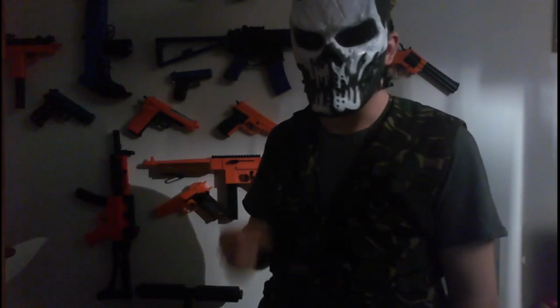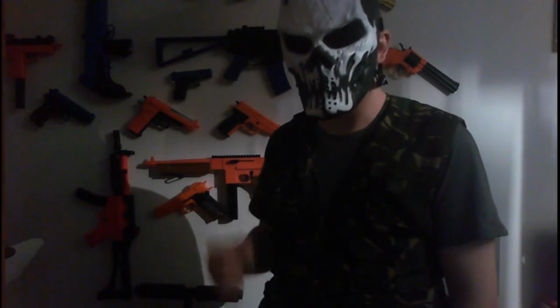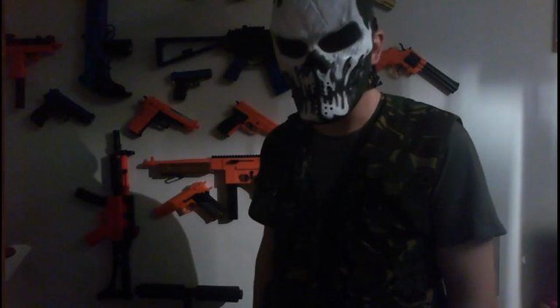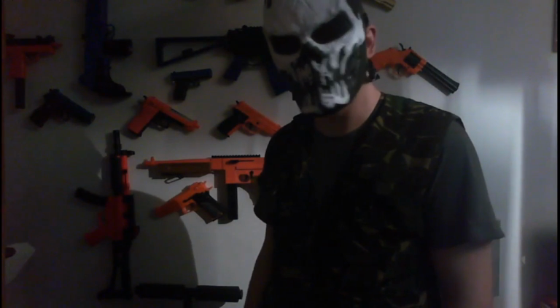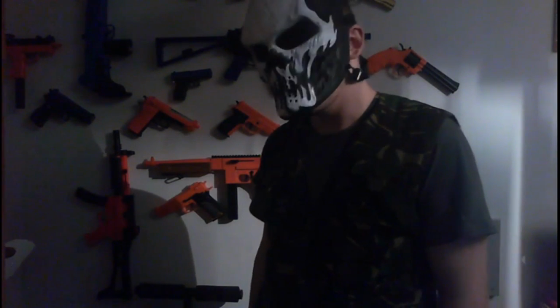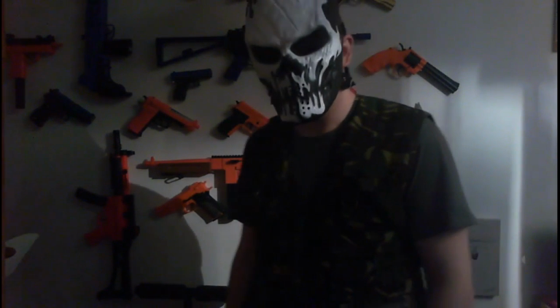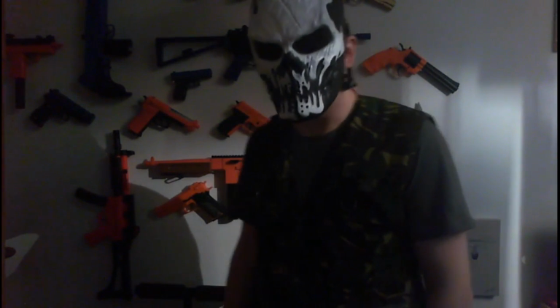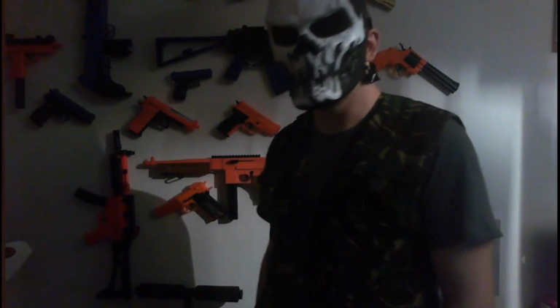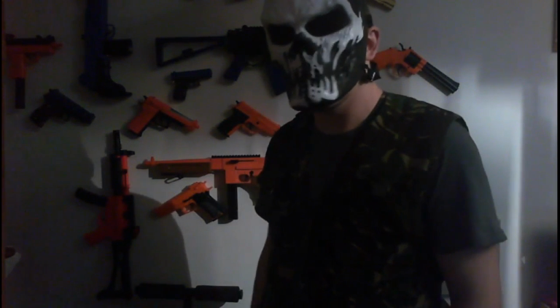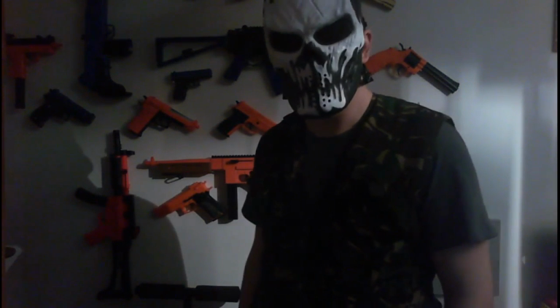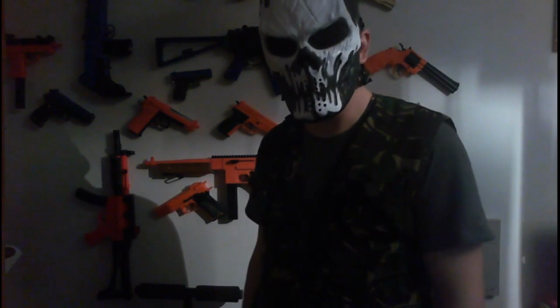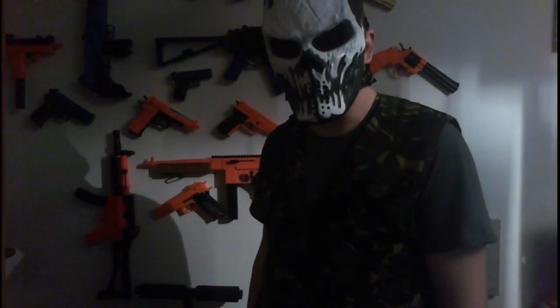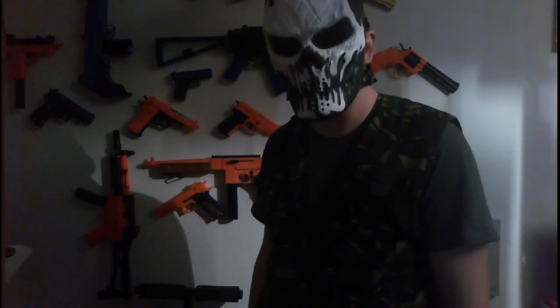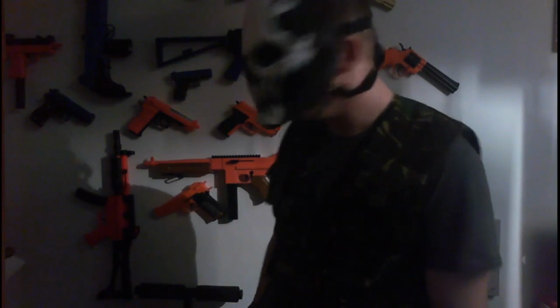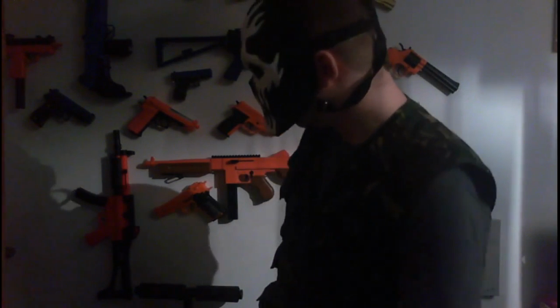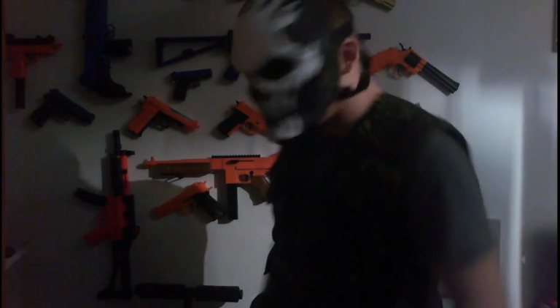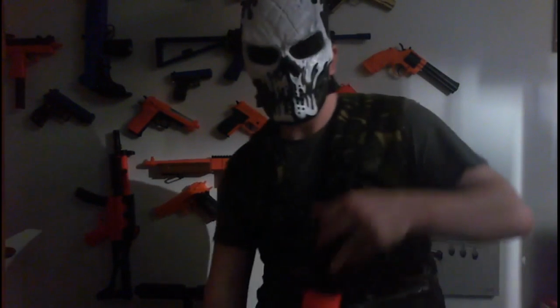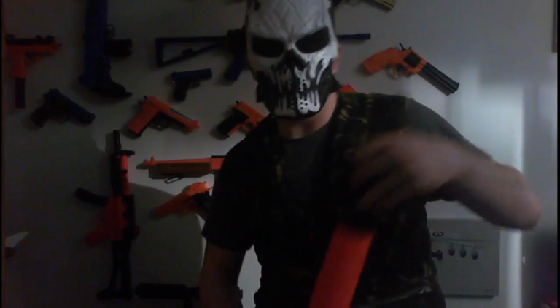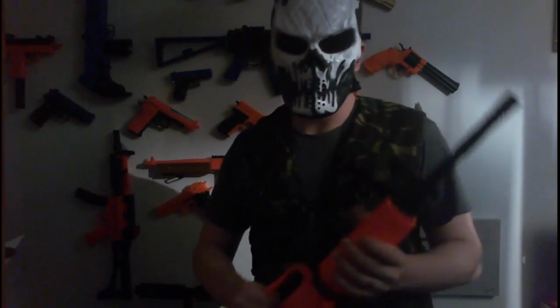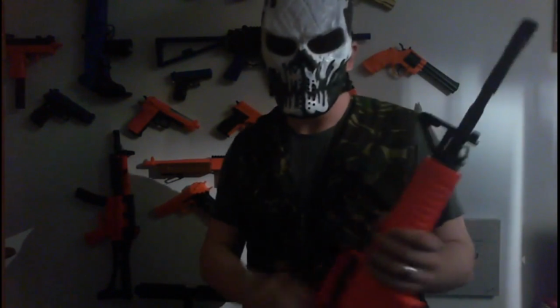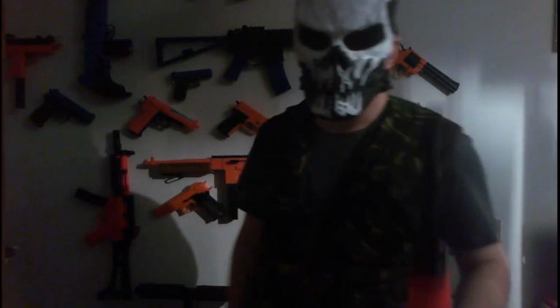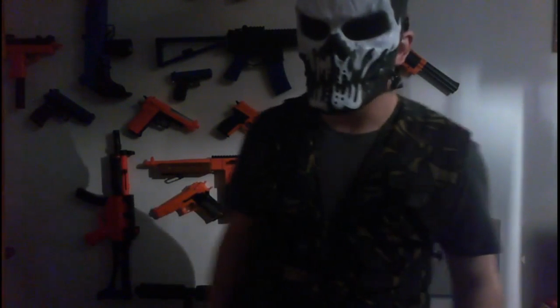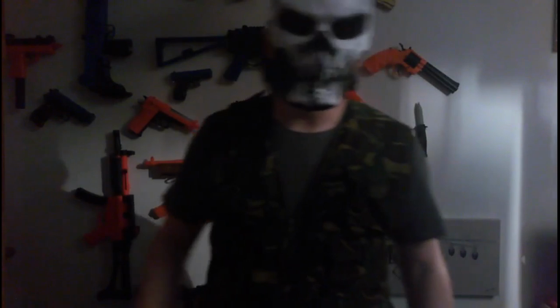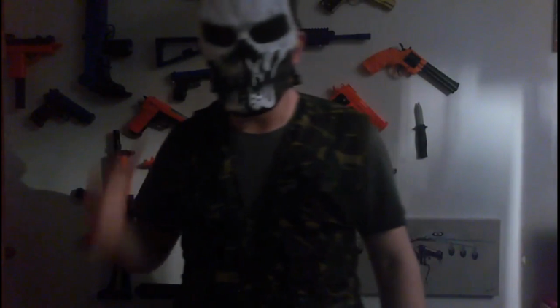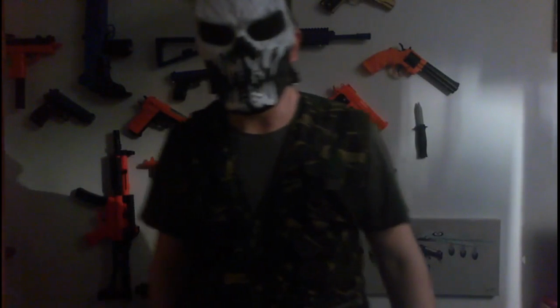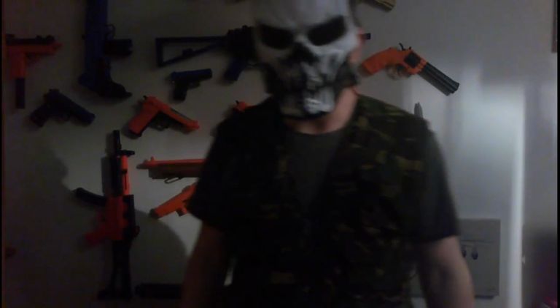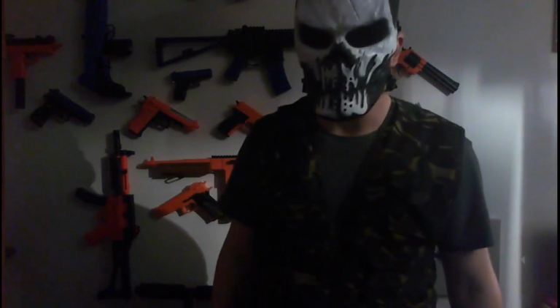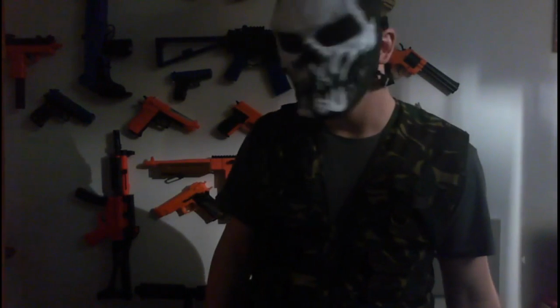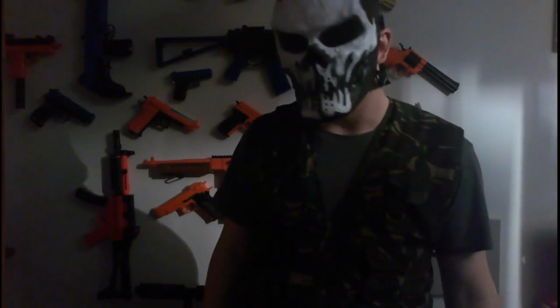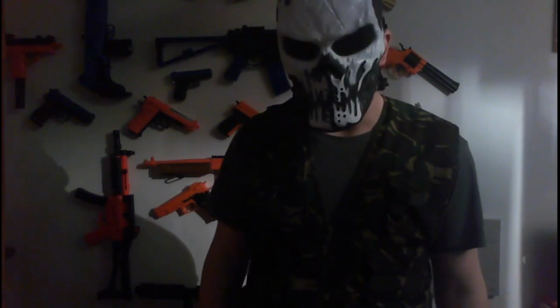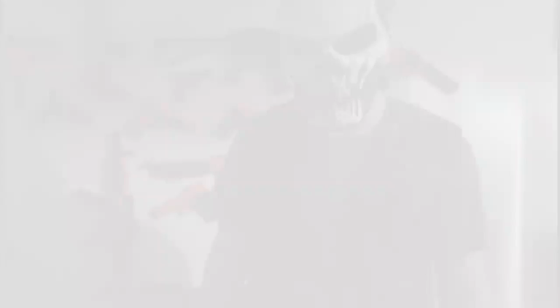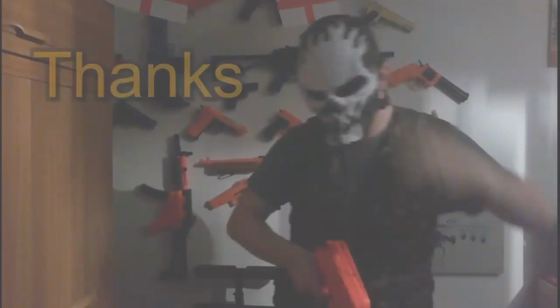Make sure you put requests in the comment section, or email us through our website, or hit us up on Twitter or Facebook. I've been RexhaTPS — thank you very much for watching. Subscribe to stay updated on our videos.